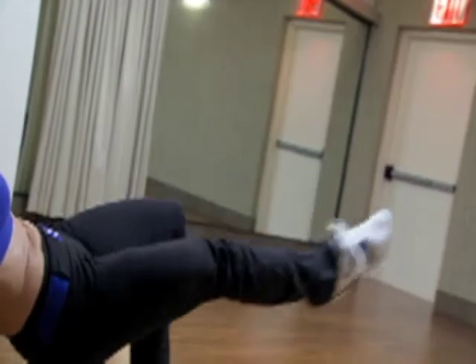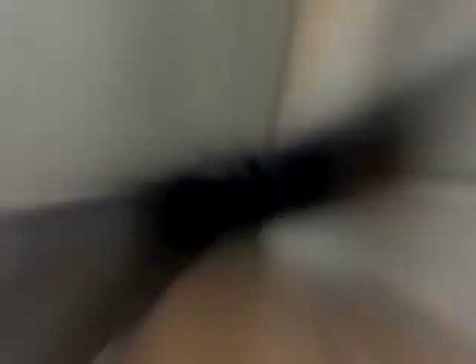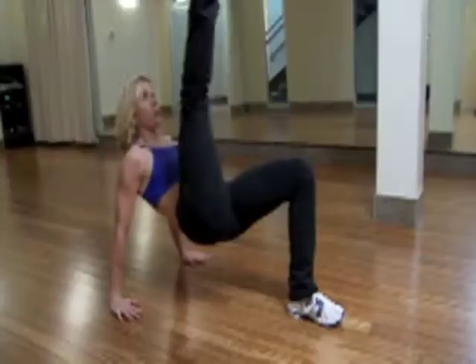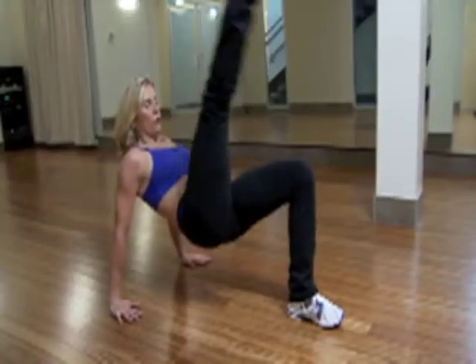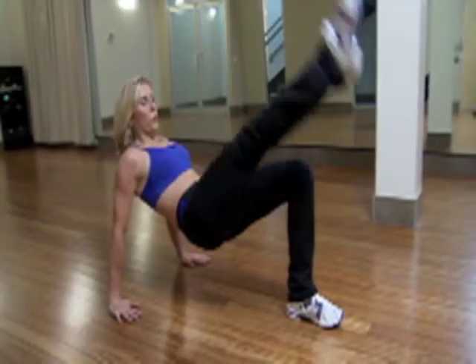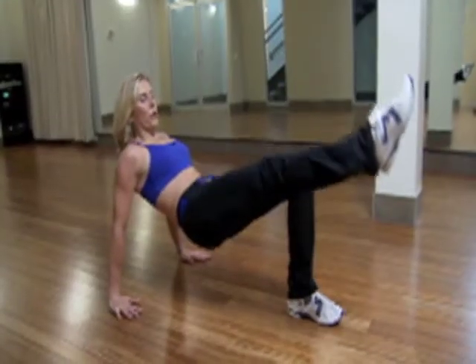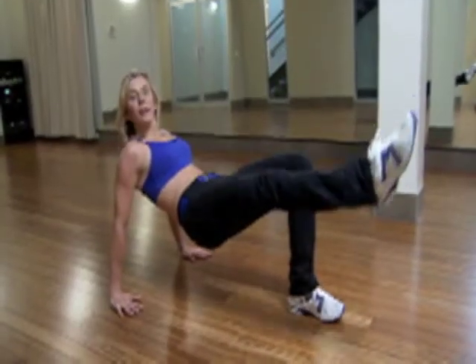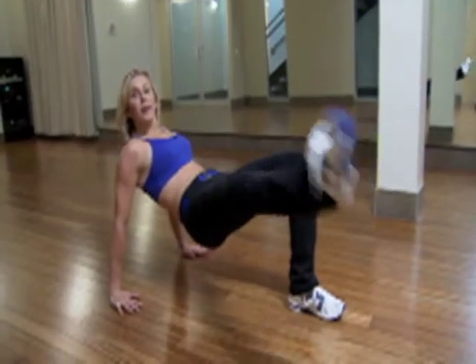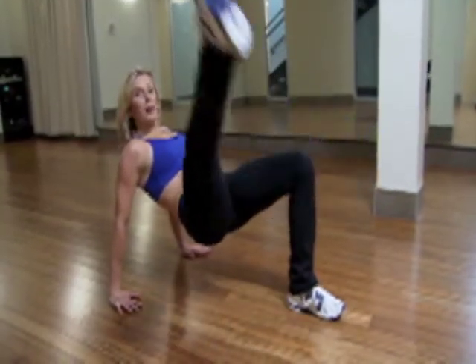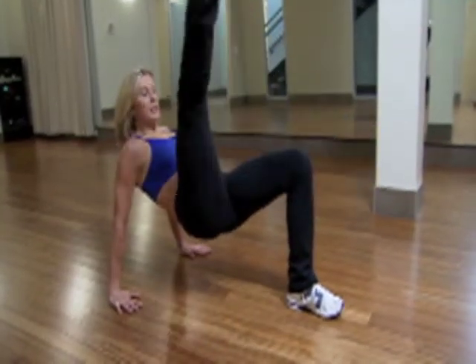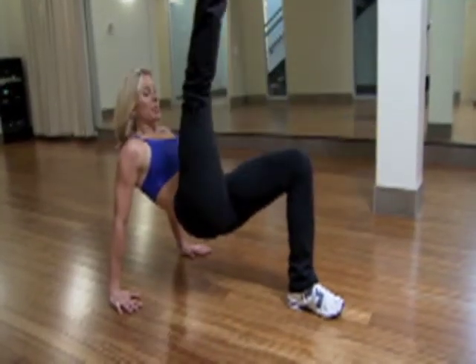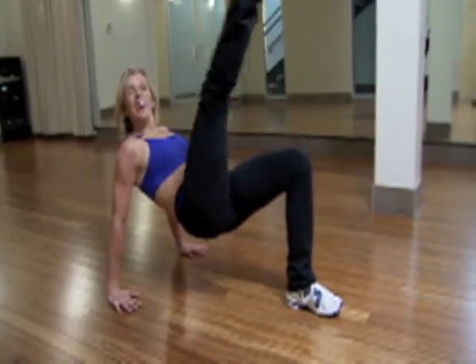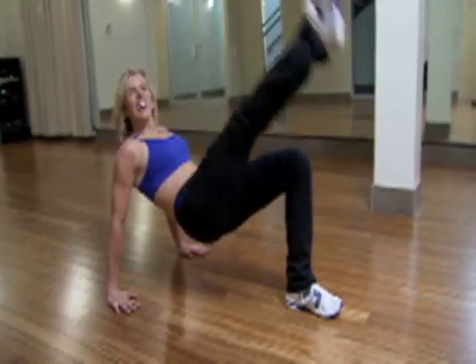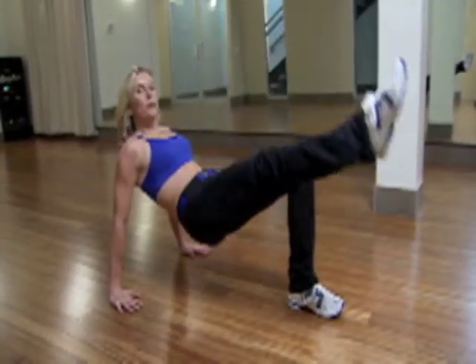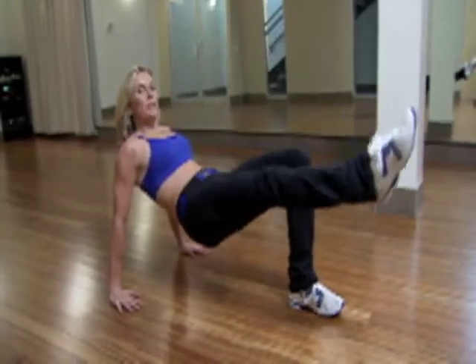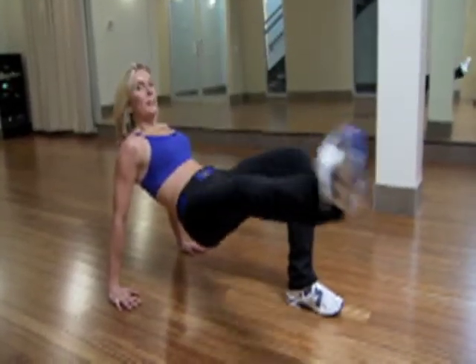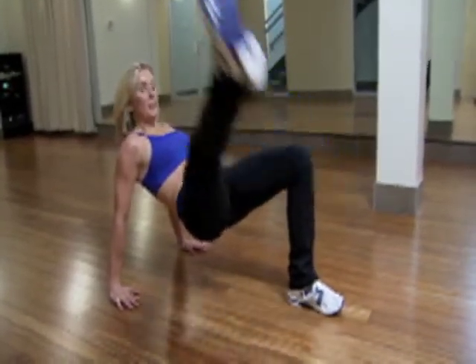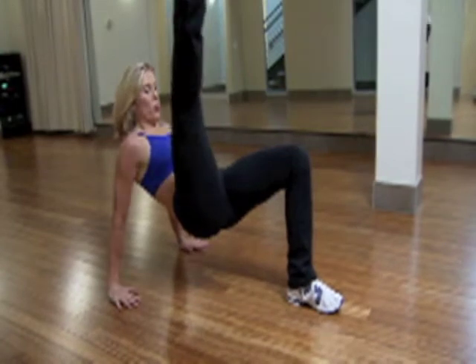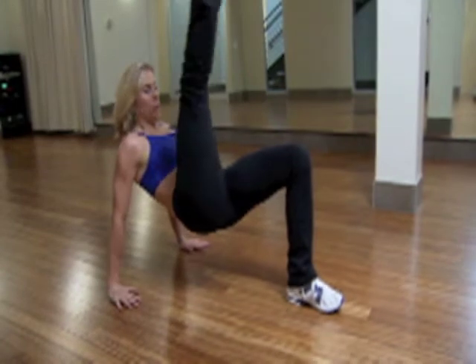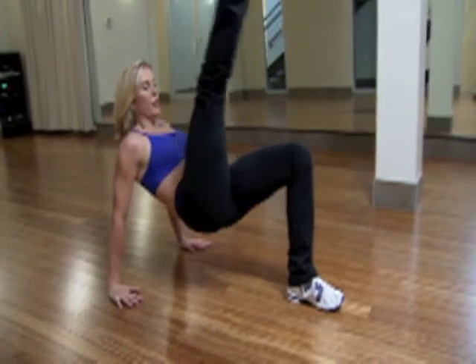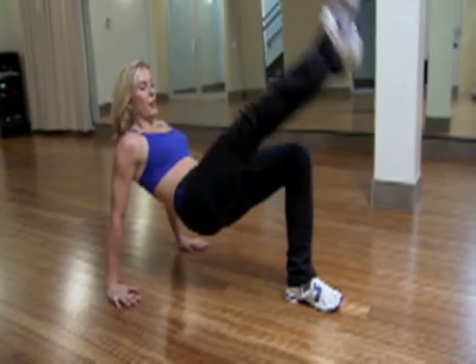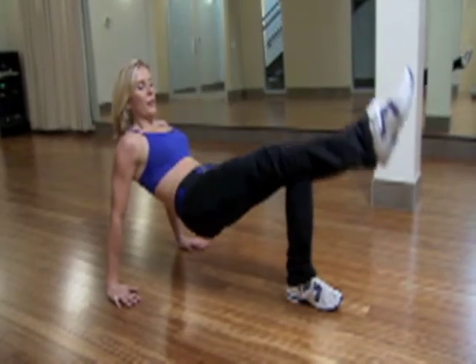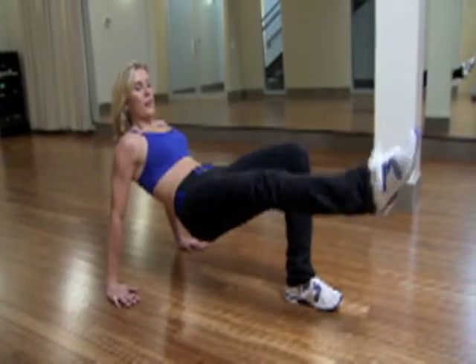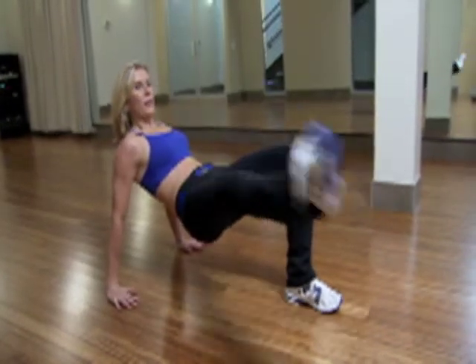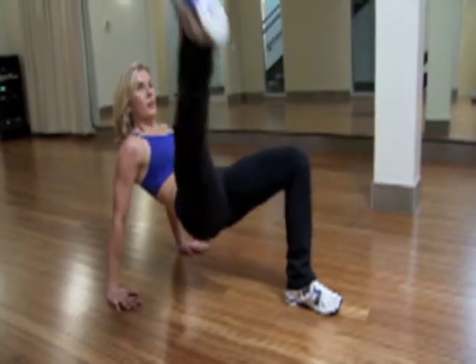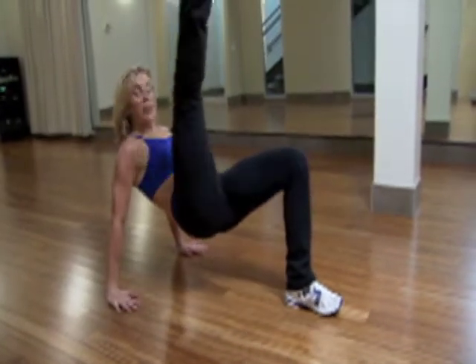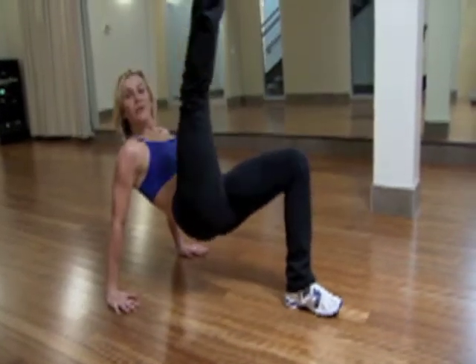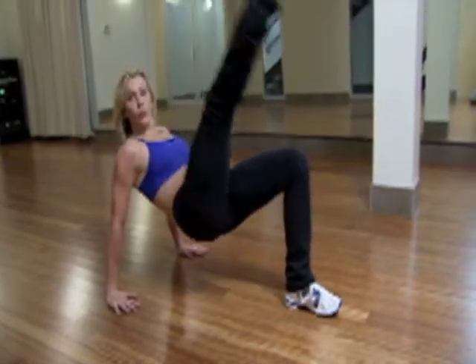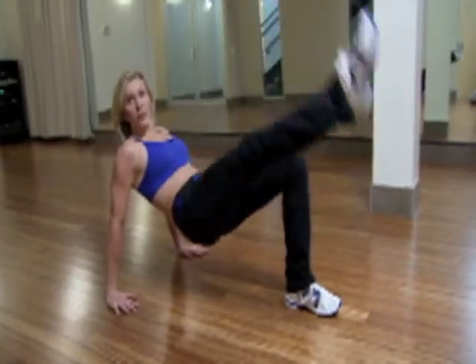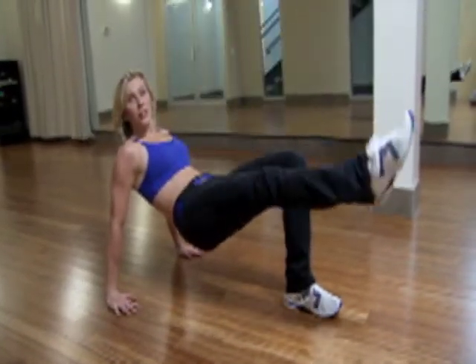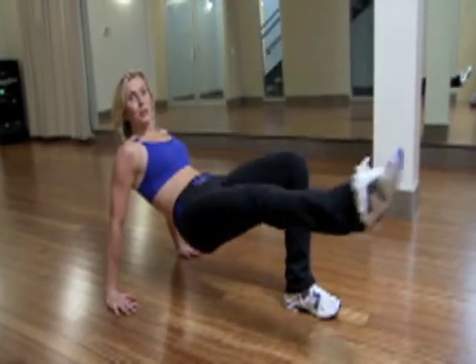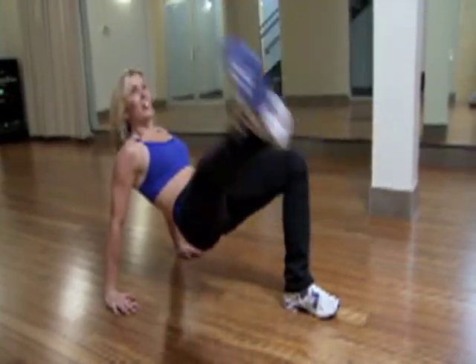Let's try about four more. Sets of eight to fifteen — work up to it. And don't forget to do the other side.